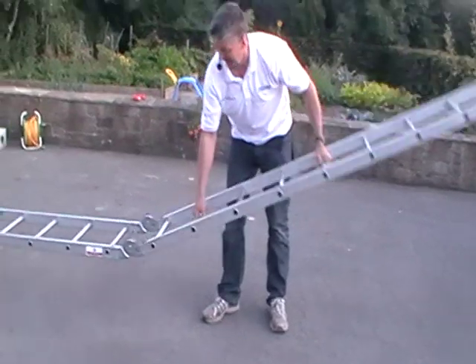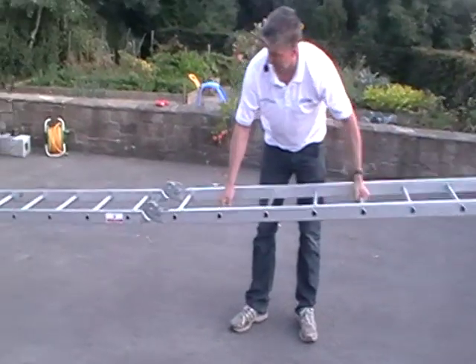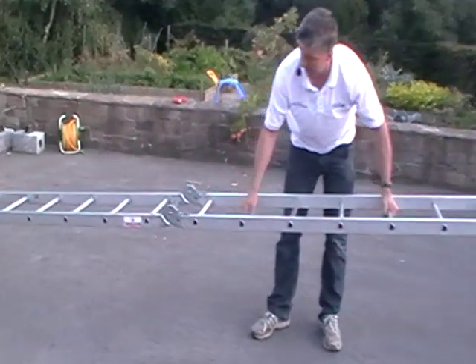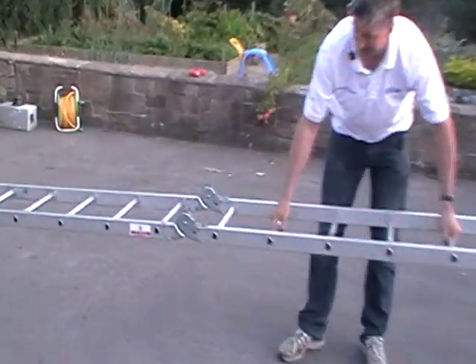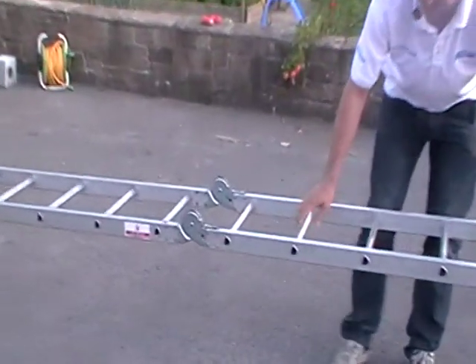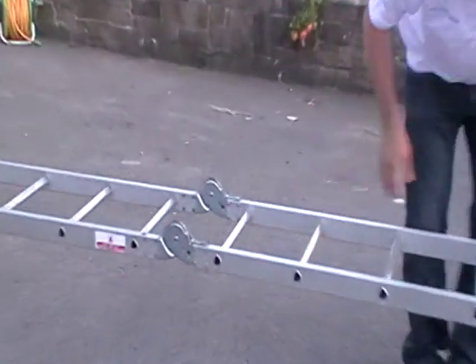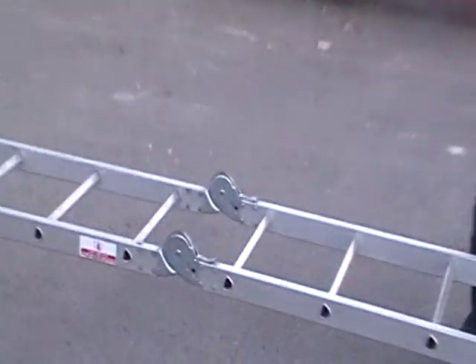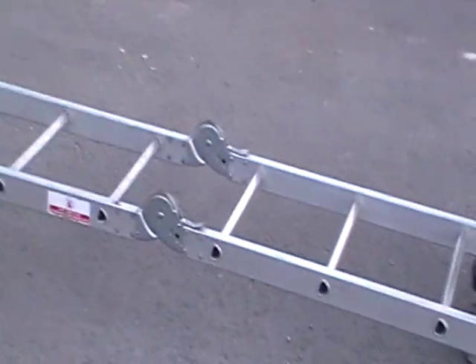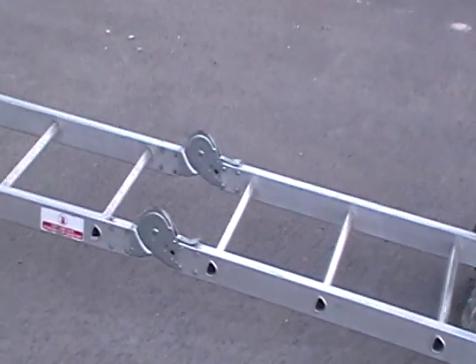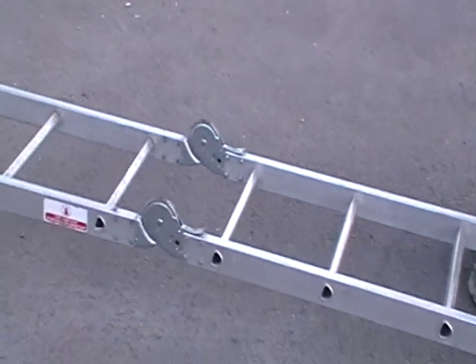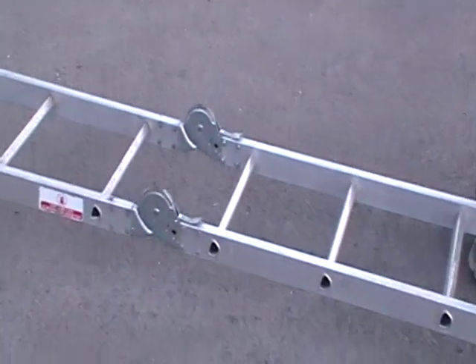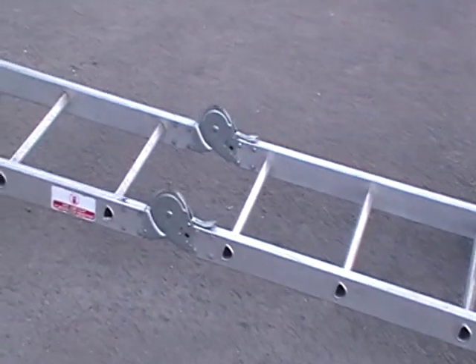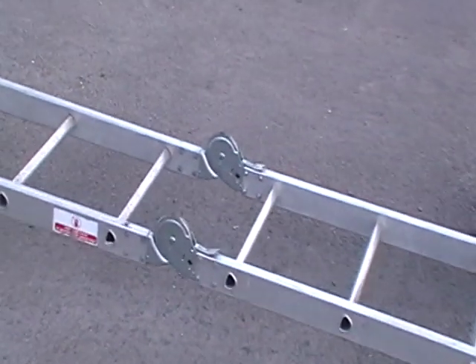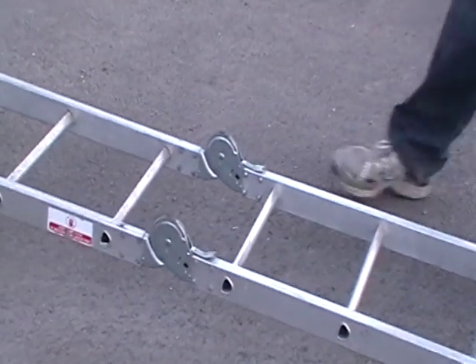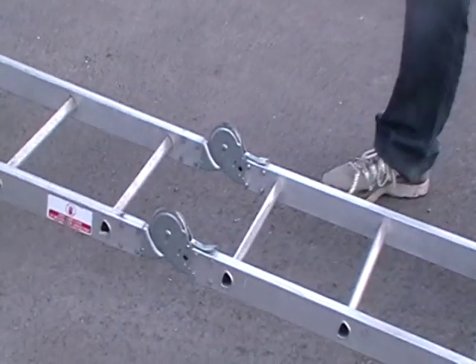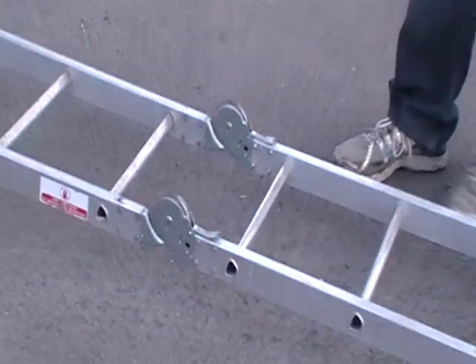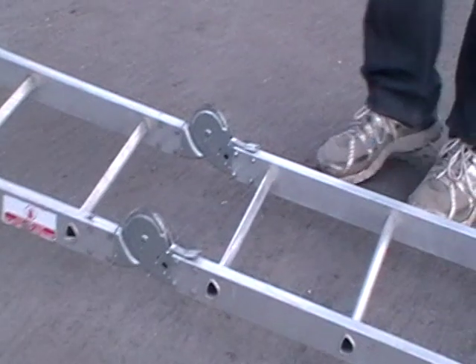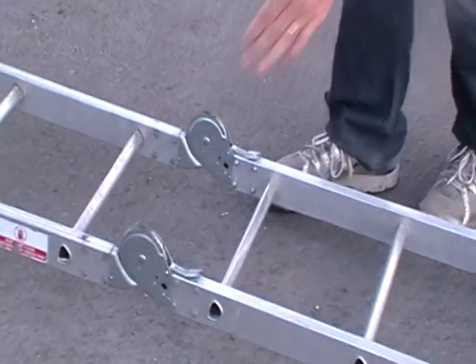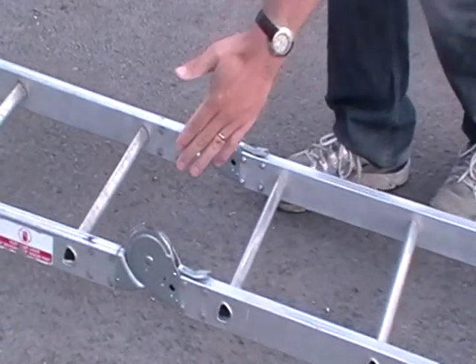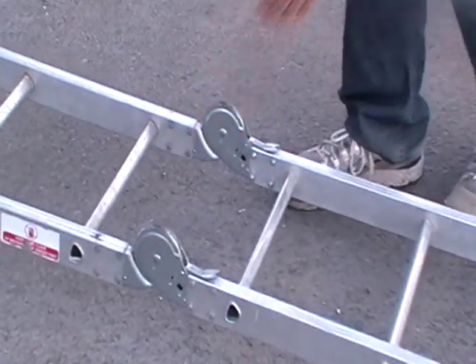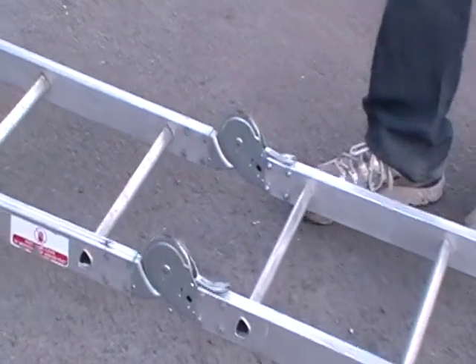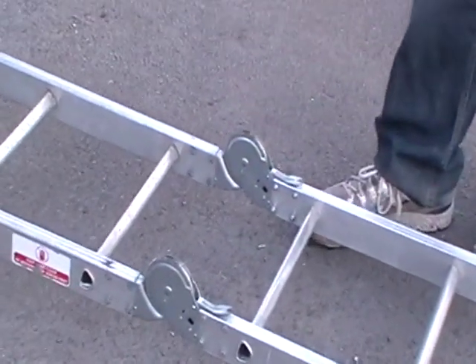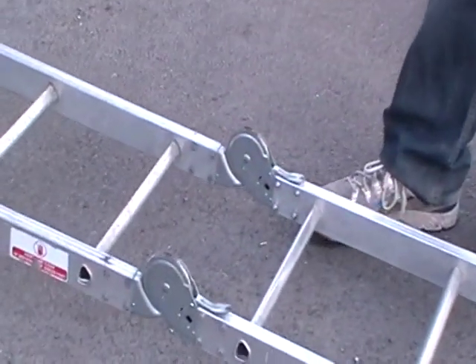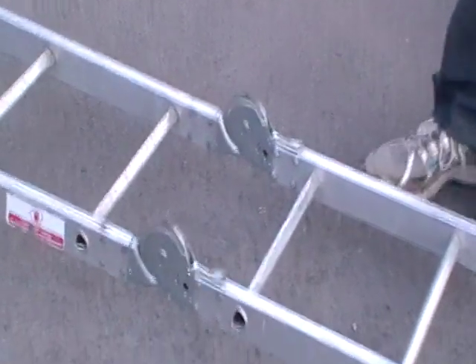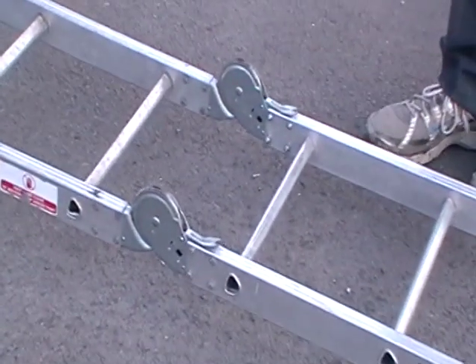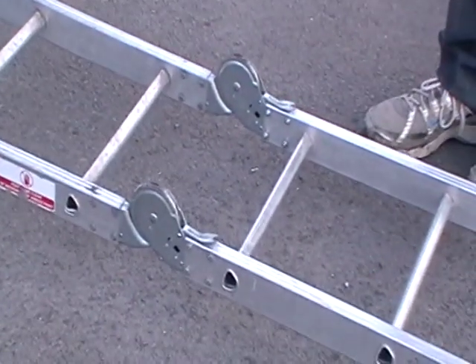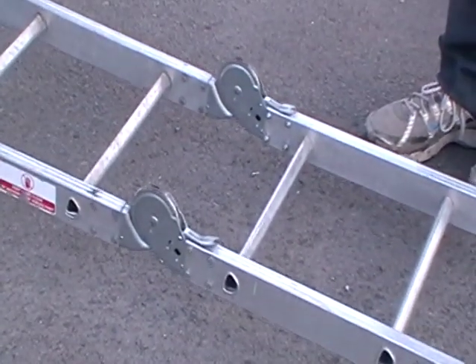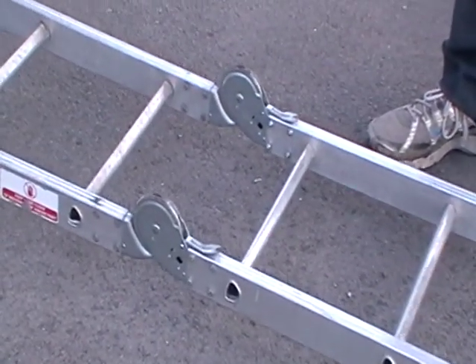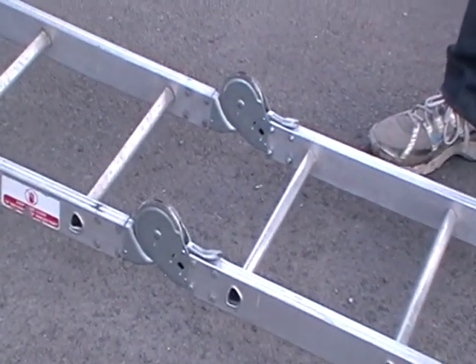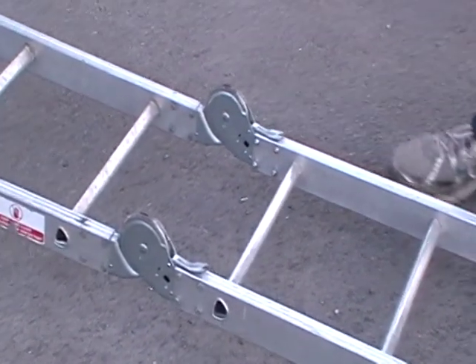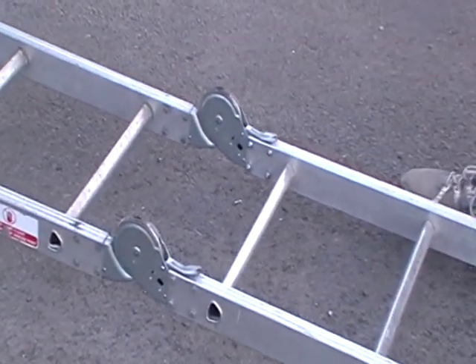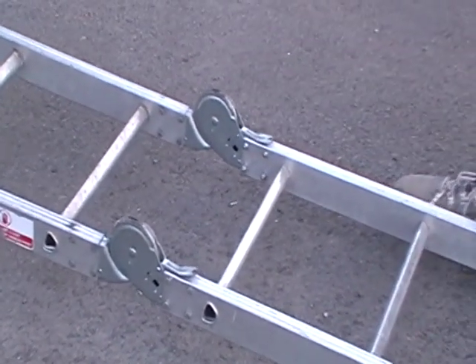So it automatically clicks. Now with previous versions of this ladder, you actually needed to use pins here and slot them into position. But this is a much, much better design — much simpler, much easier to use.